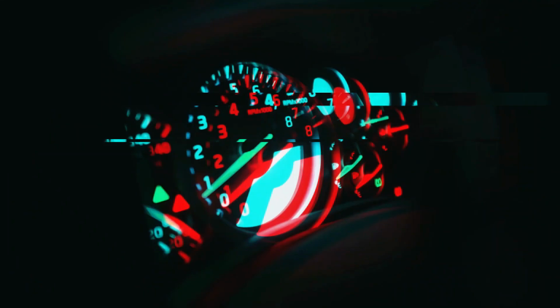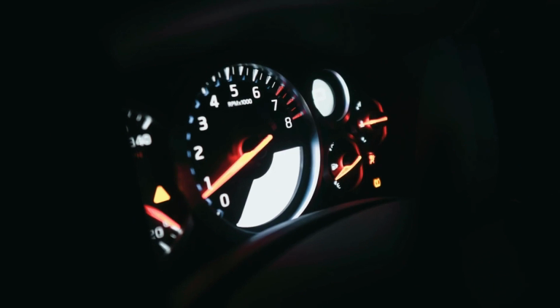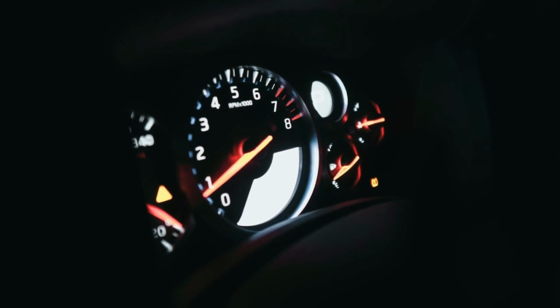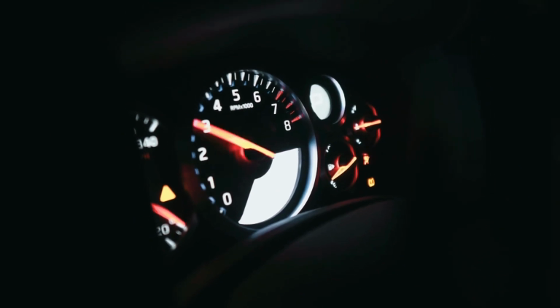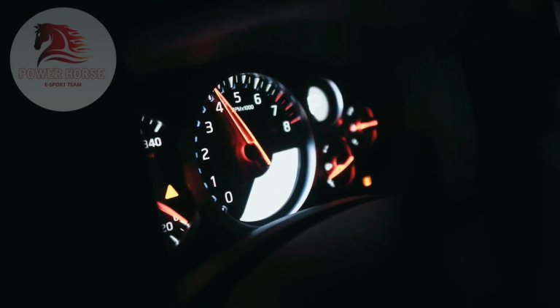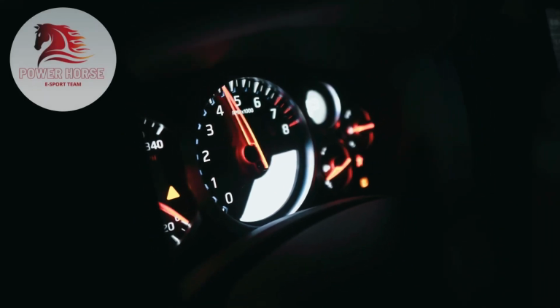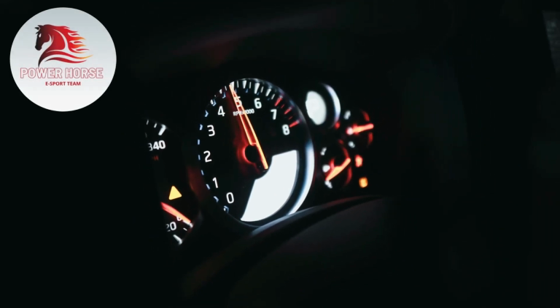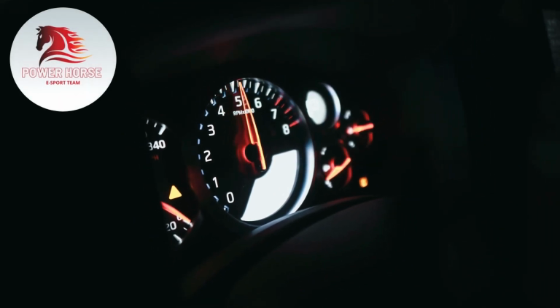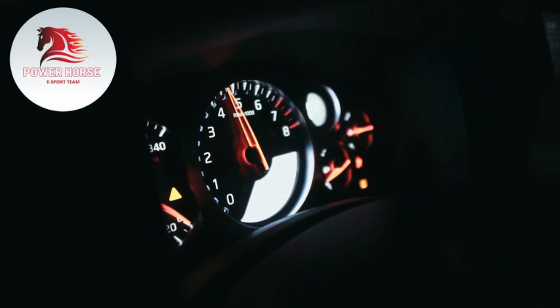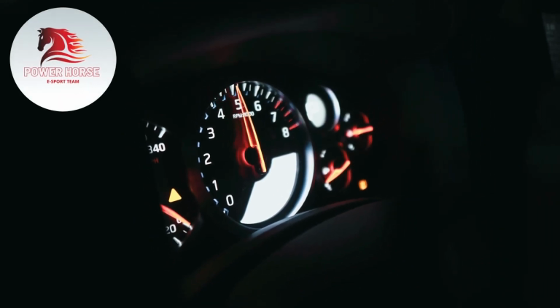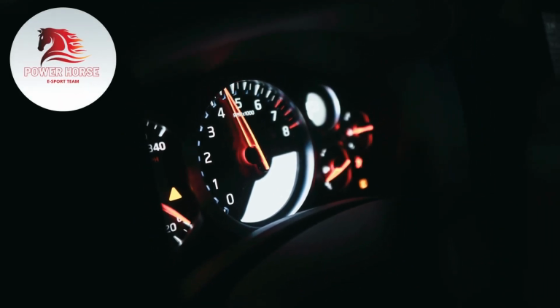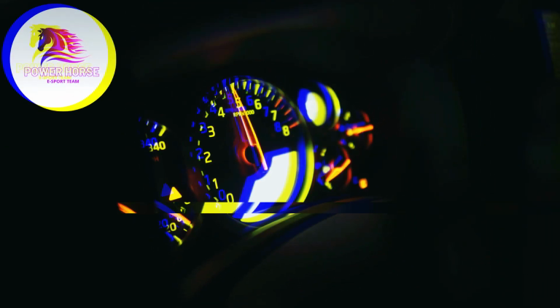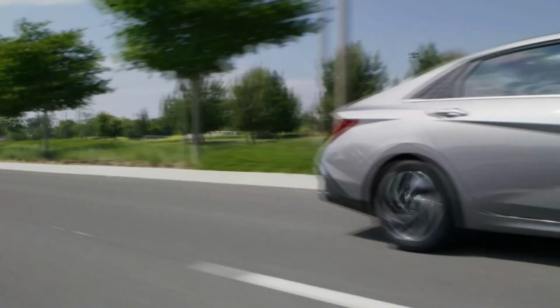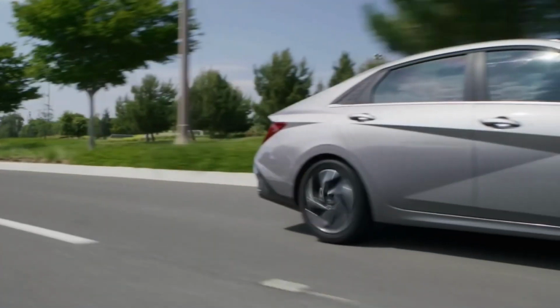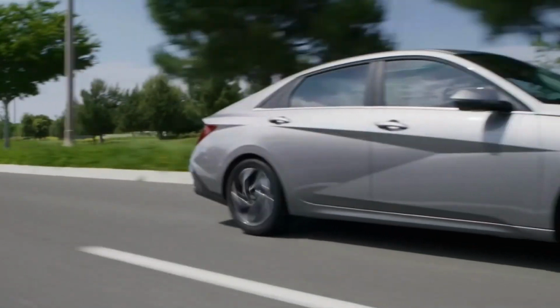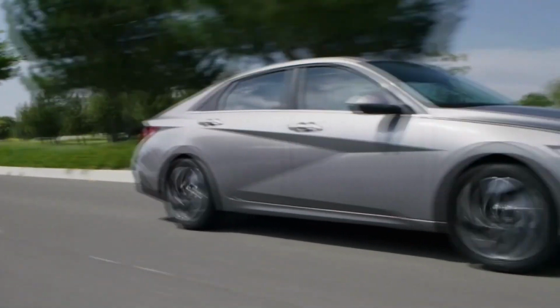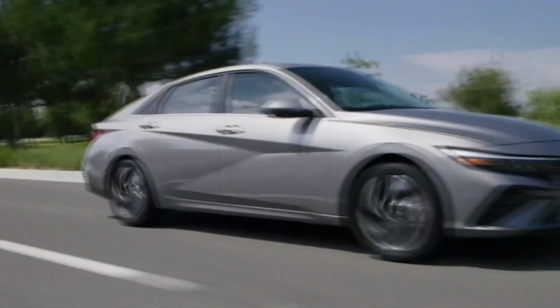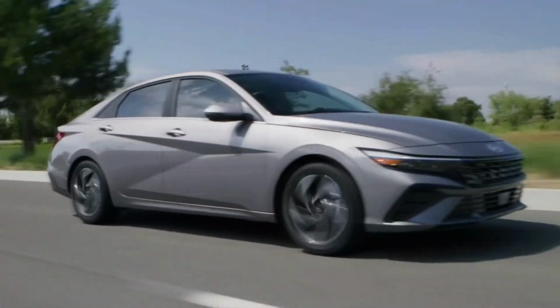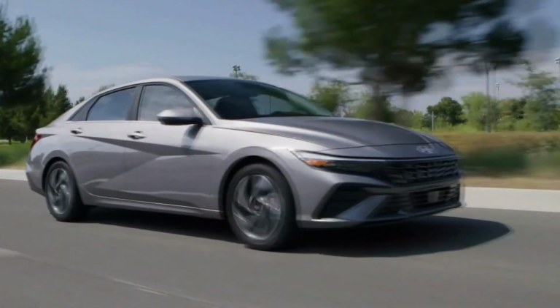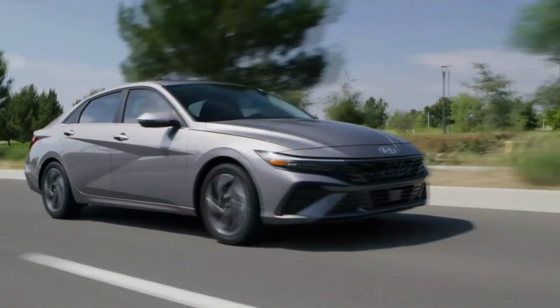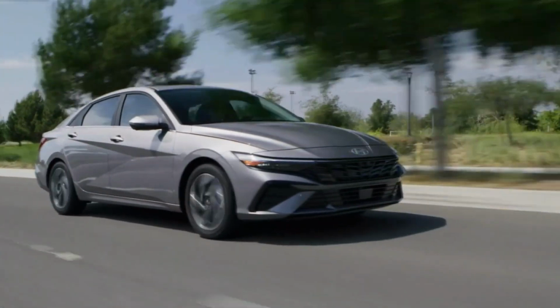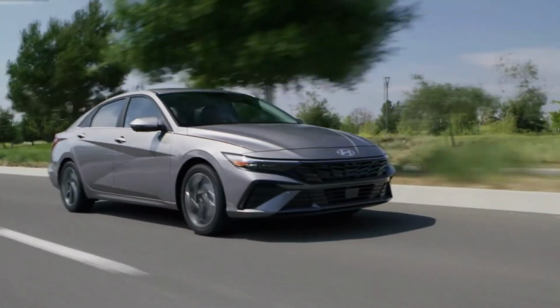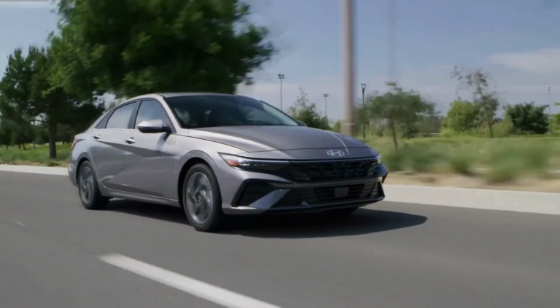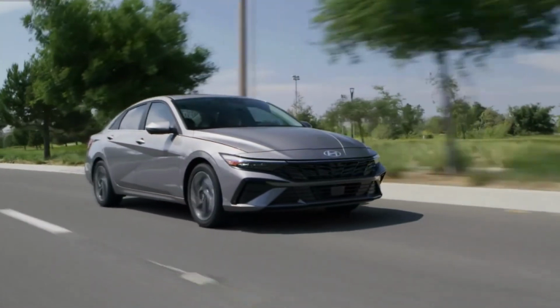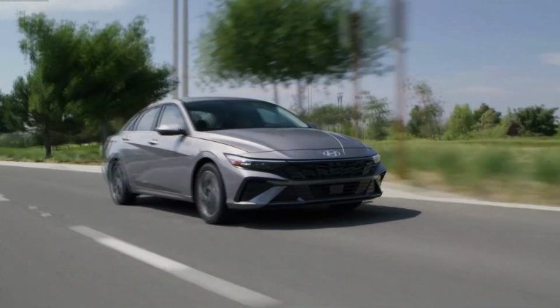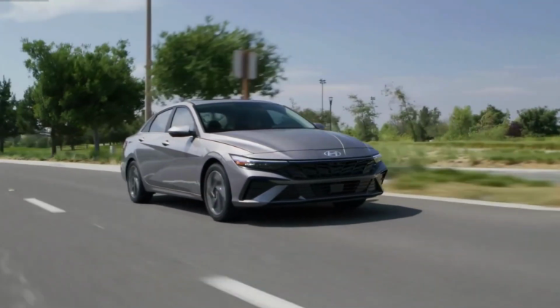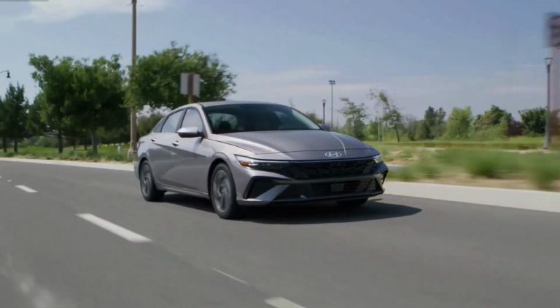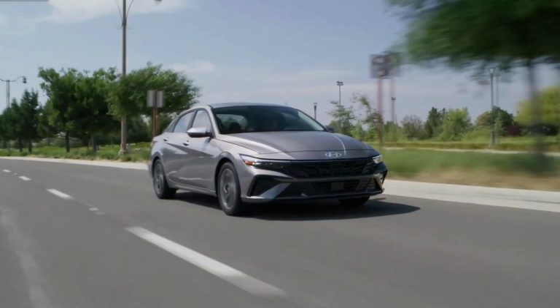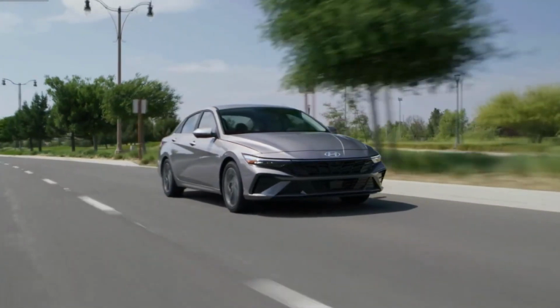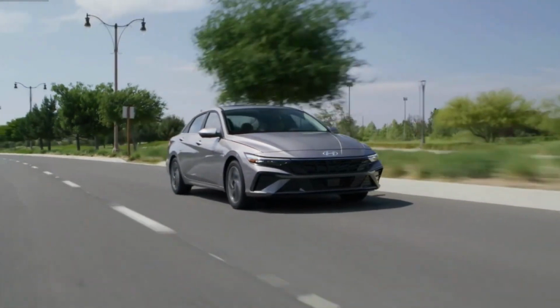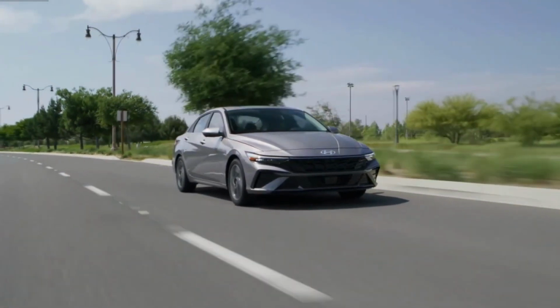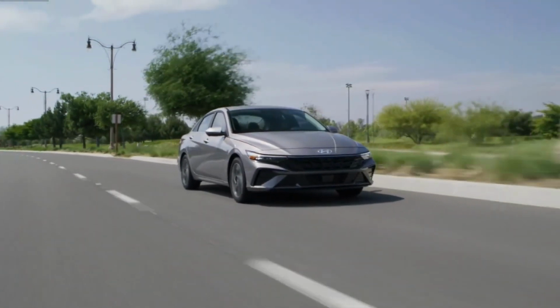Welcome to our channel, where we bring you the latest updates on the most thrilling cars in the market. After revealing the facelift for the Korea market 2024 Hyundai Elantra back in February, Hyundai has released new photos for the U.S. spec car.